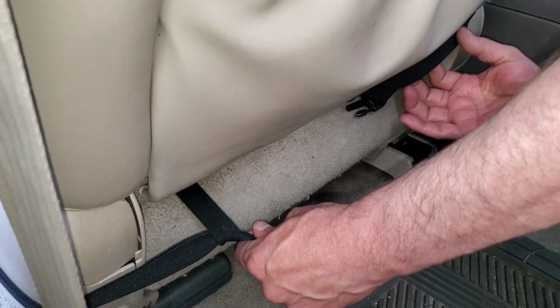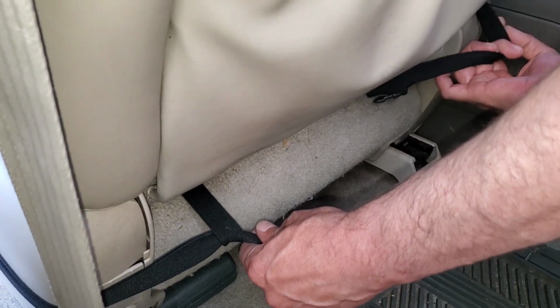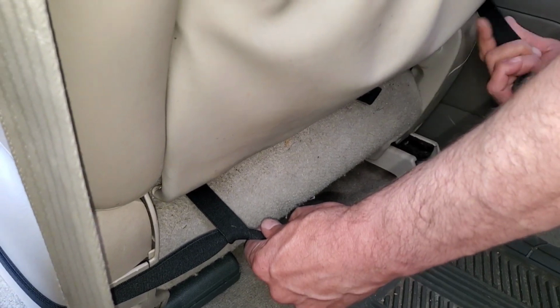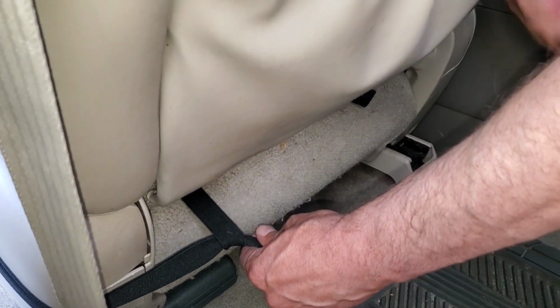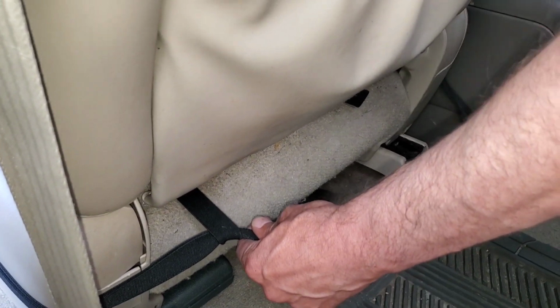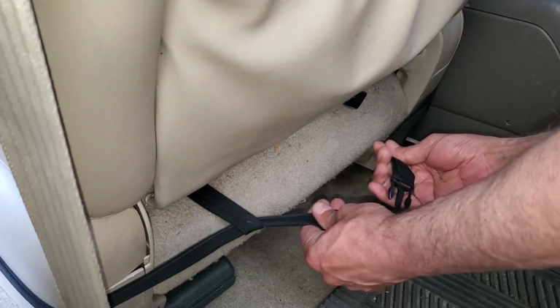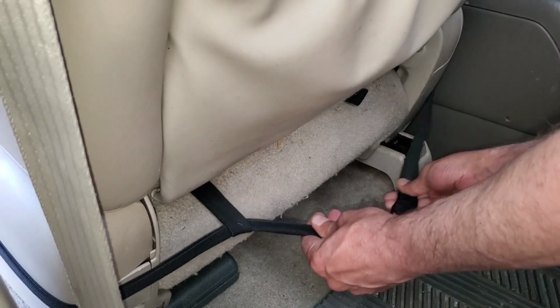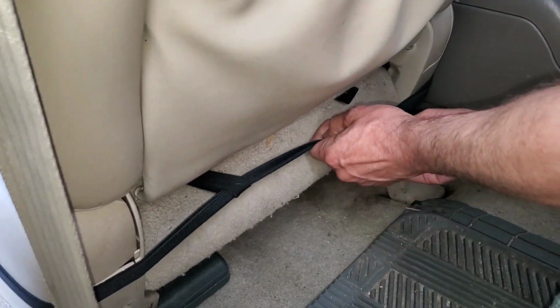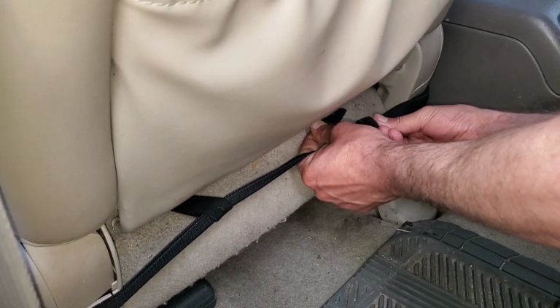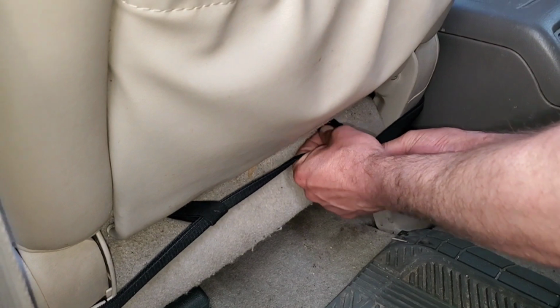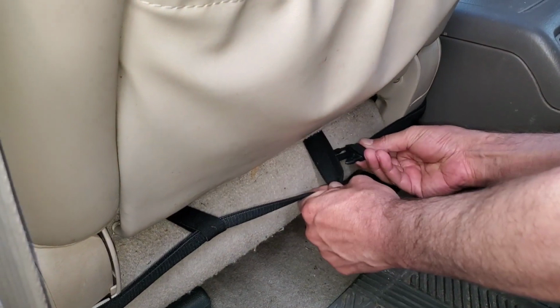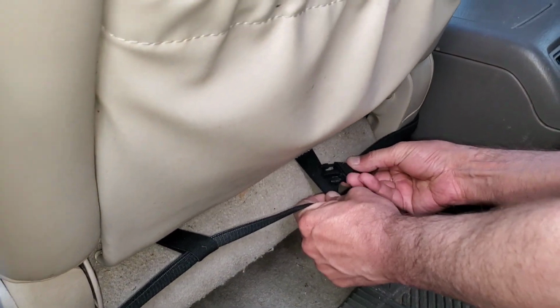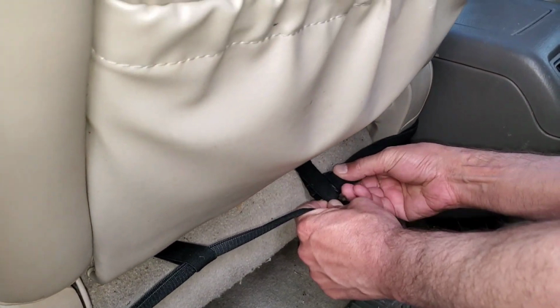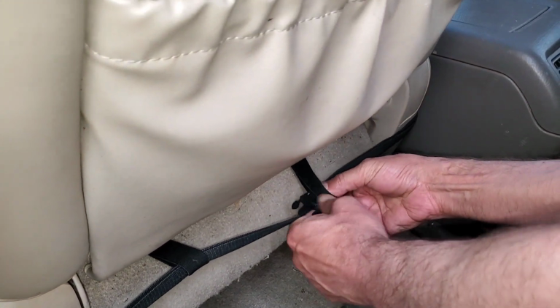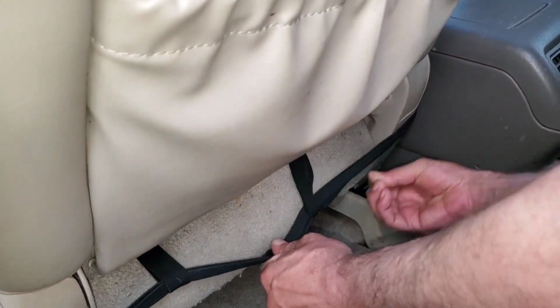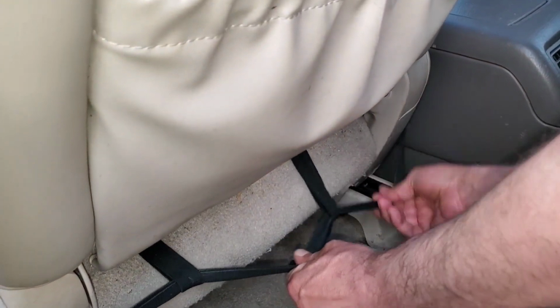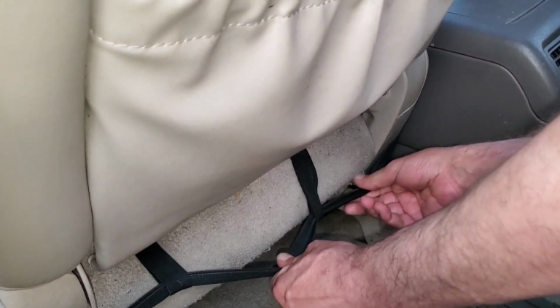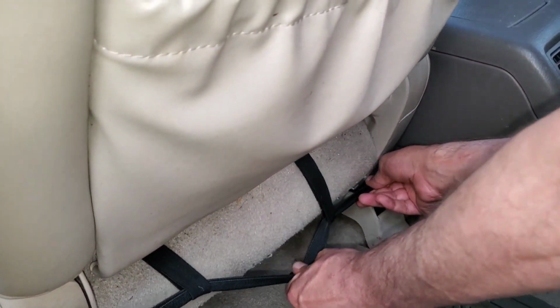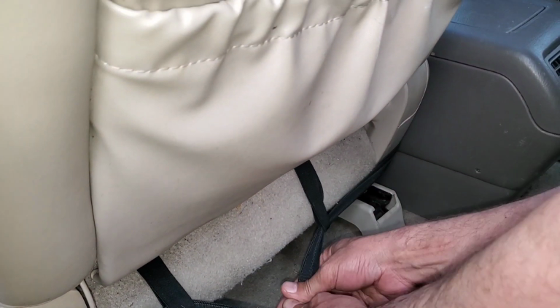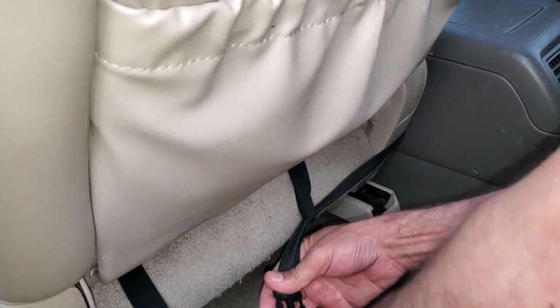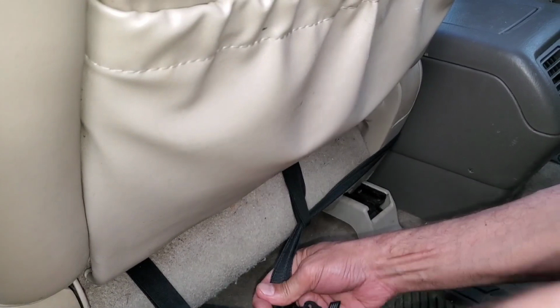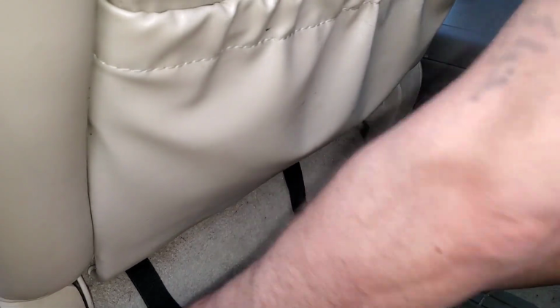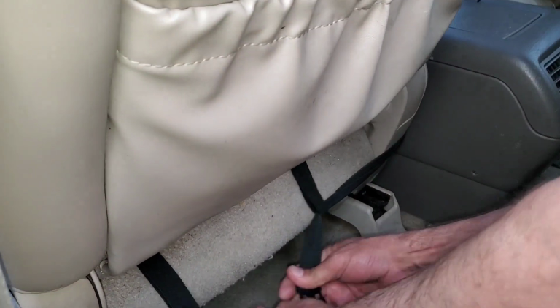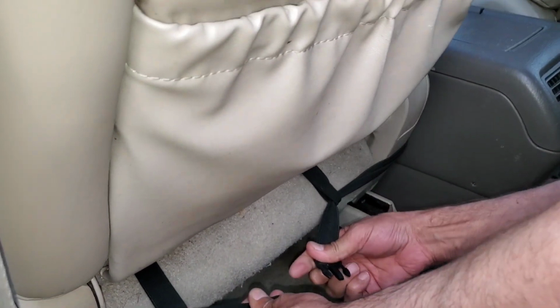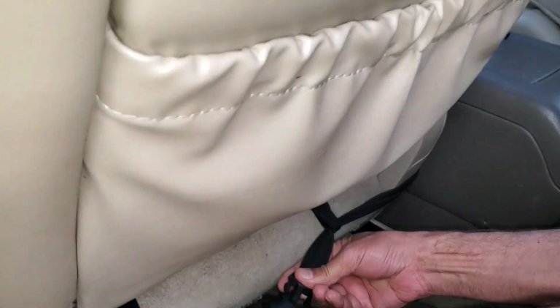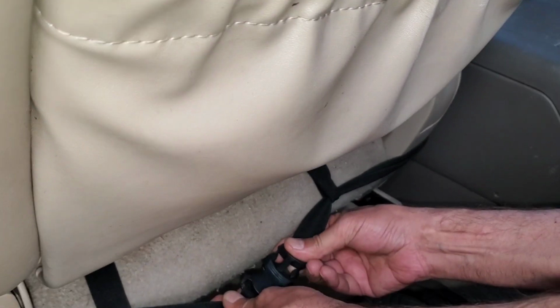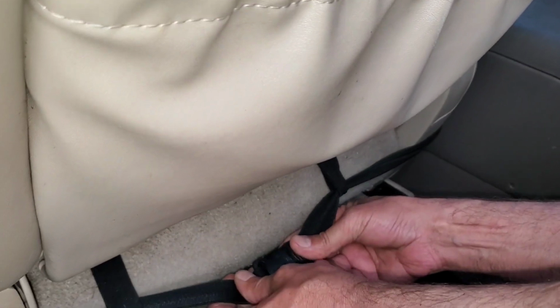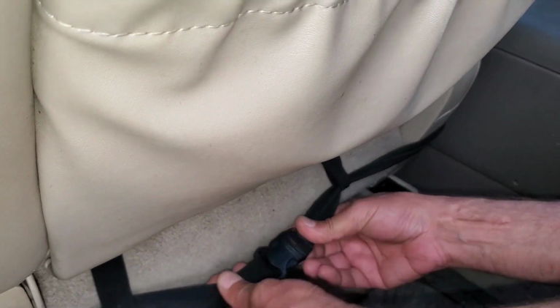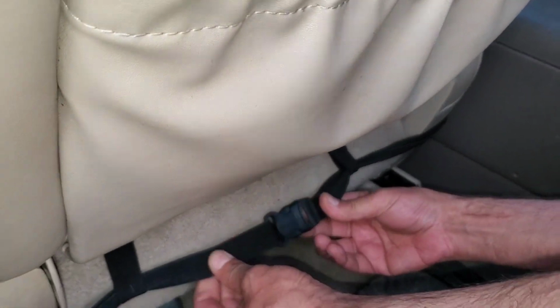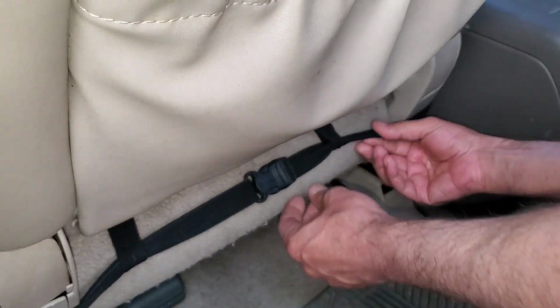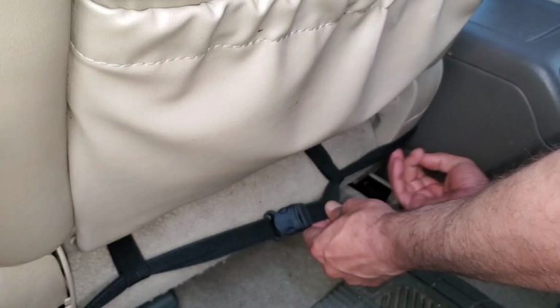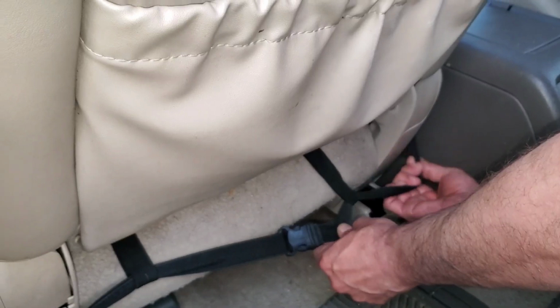The front pocket design allows you to store mobile phones, credit cards, keys, and more. Thanks to the high resilience material, it is easy to make any creases flat again after the seat cover has been unpacked from its compact packaging.